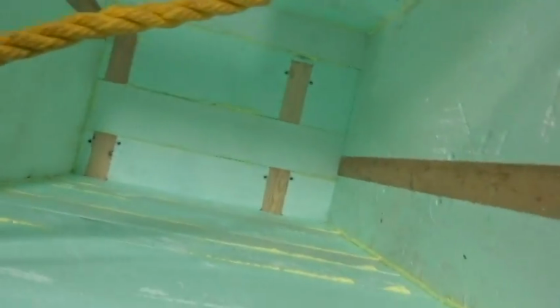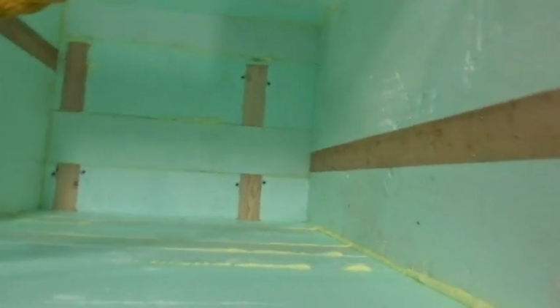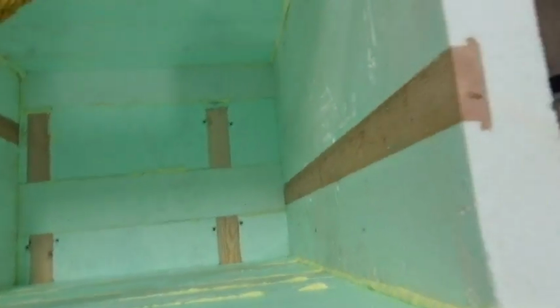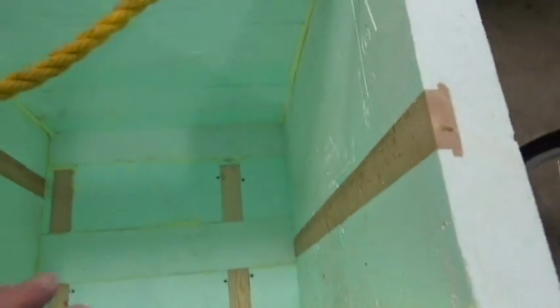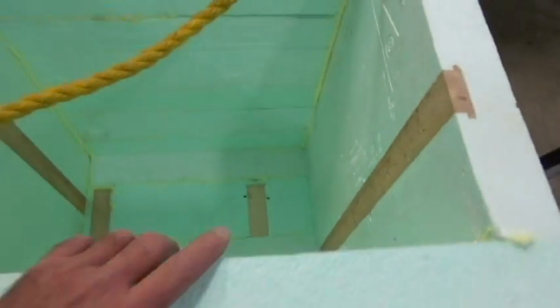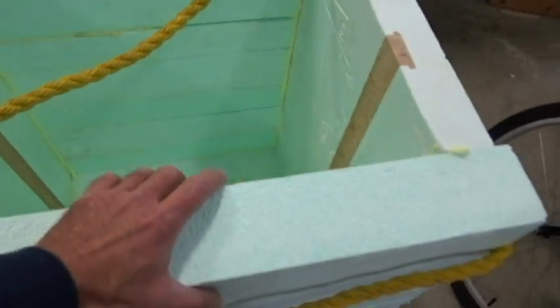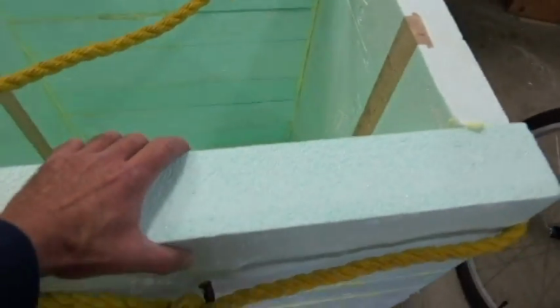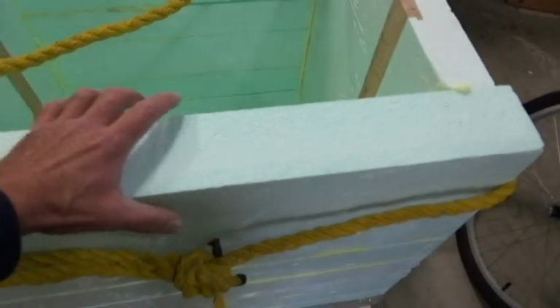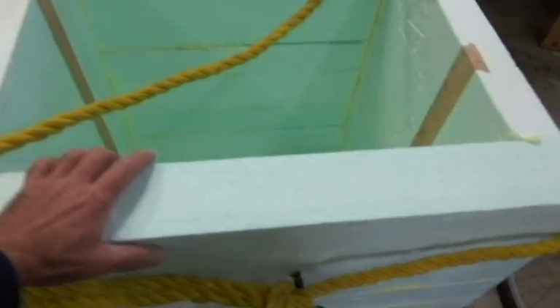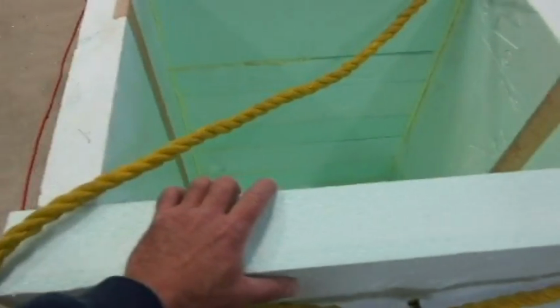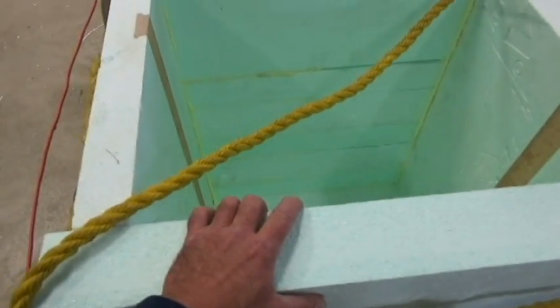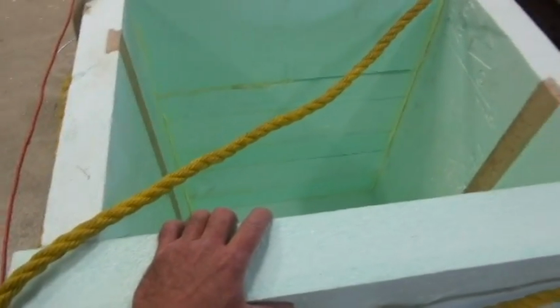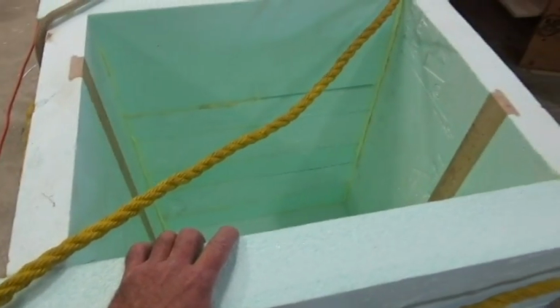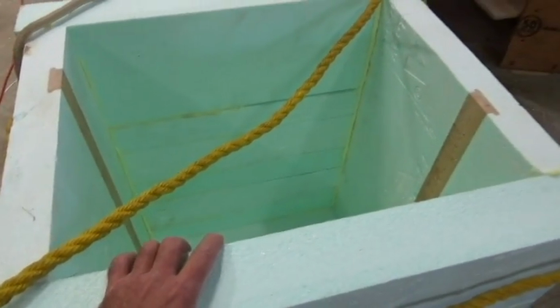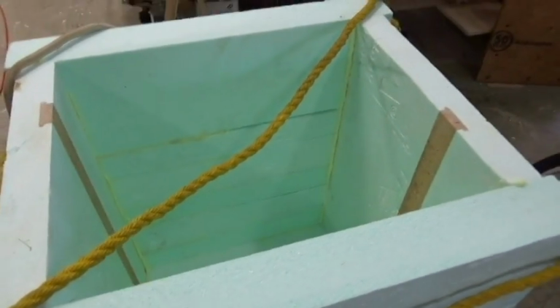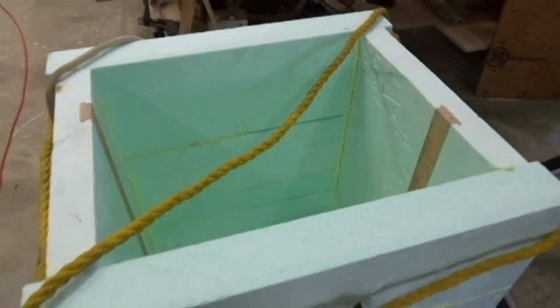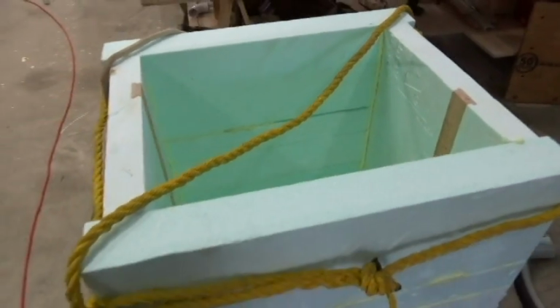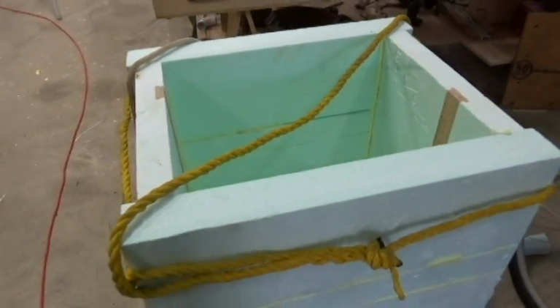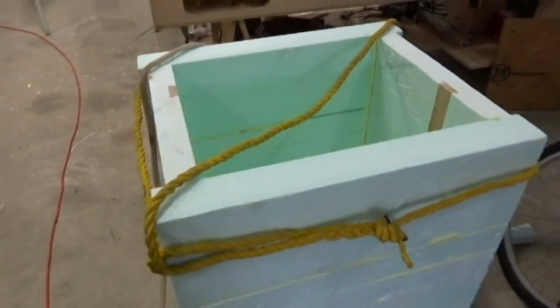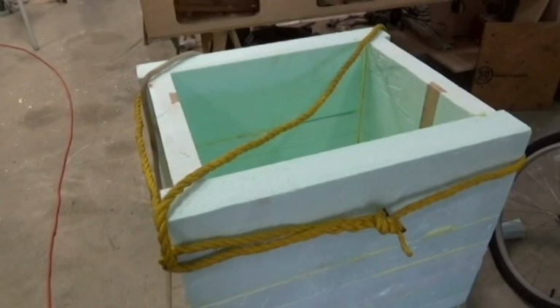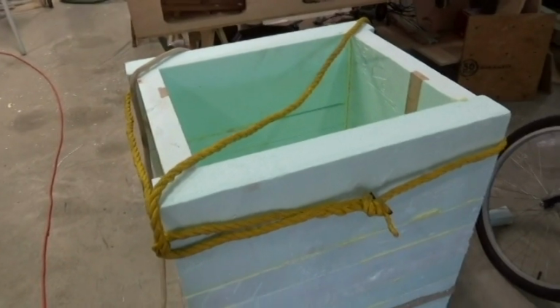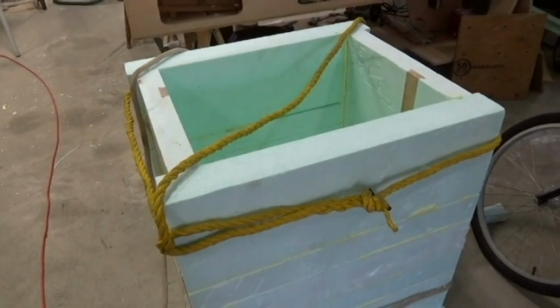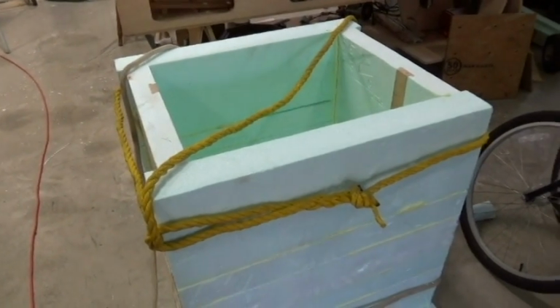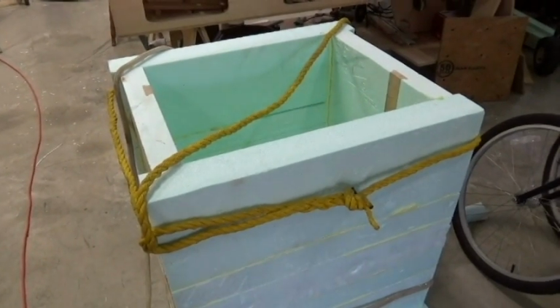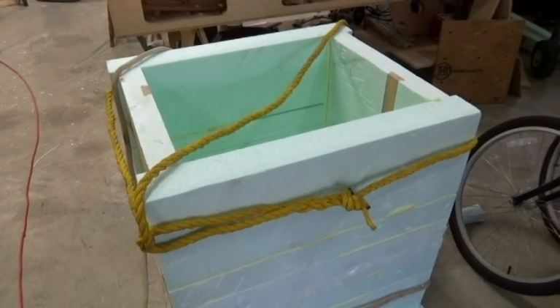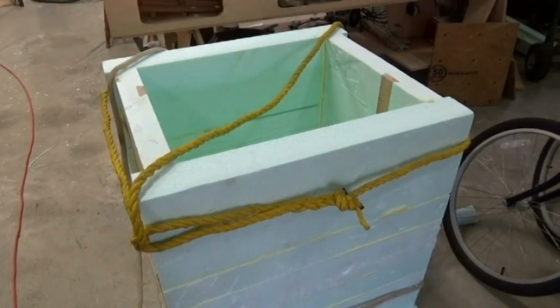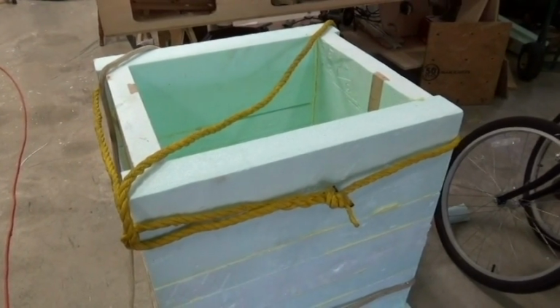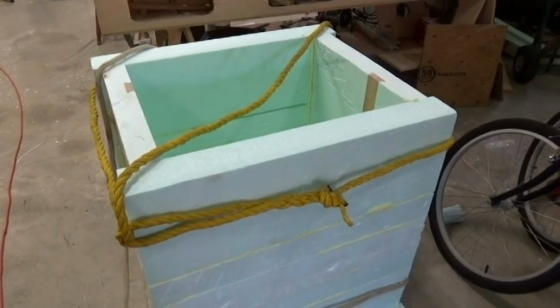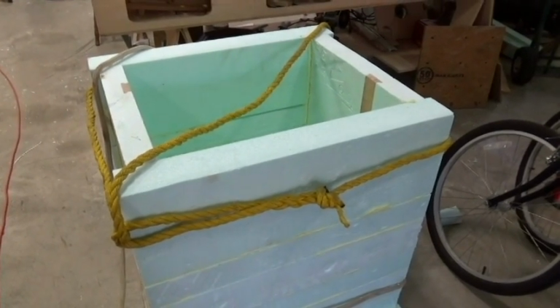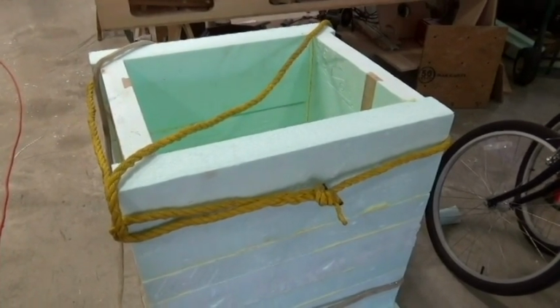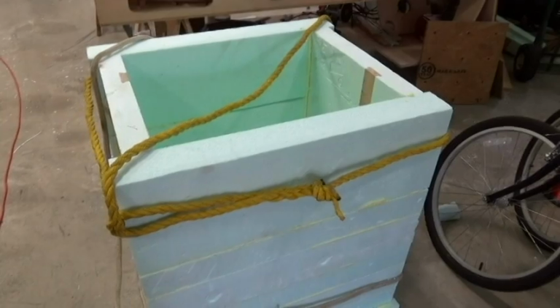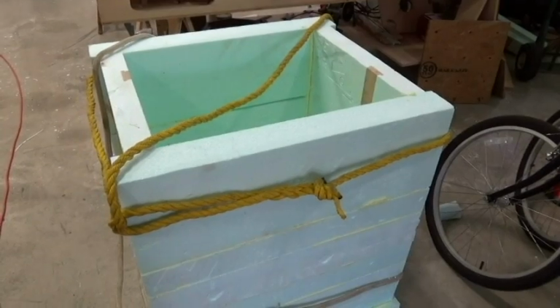The inside just looks like a big freezer box — nothing complex. It's 19 by 23 inches, and it's going to fit right over the hive. I haven't put a slot in it yet for the bees, but I will. Give me about a half an hour and I'll get this on the hive and show you what it looks like.